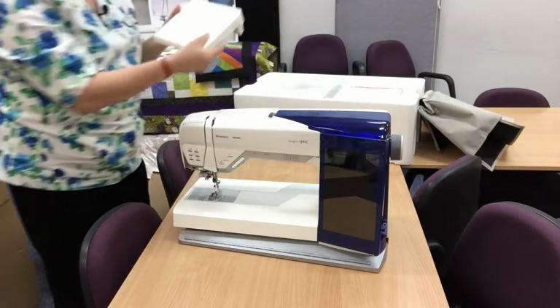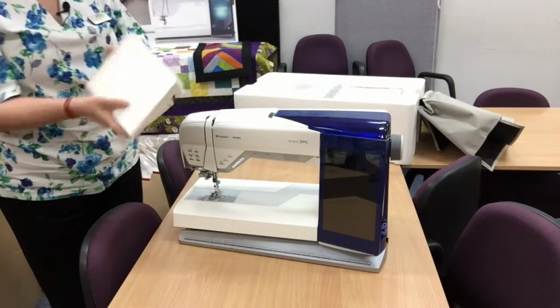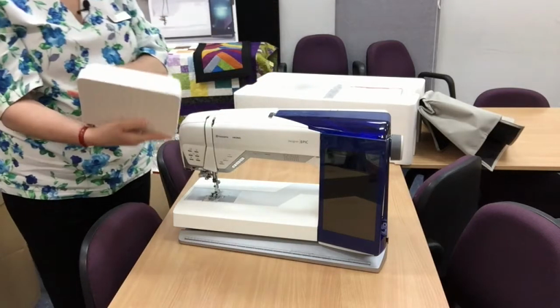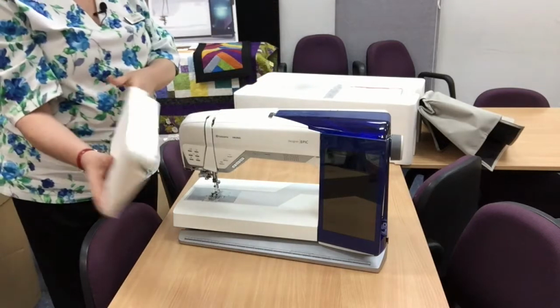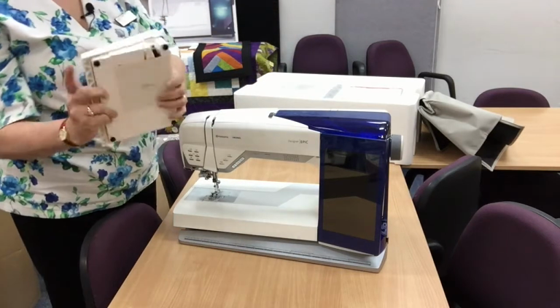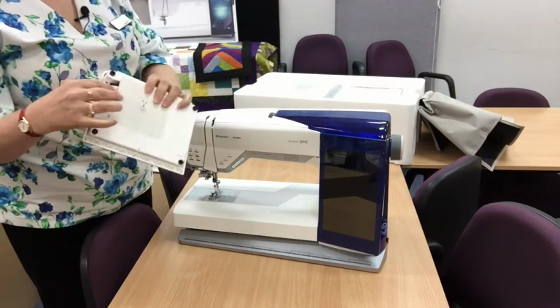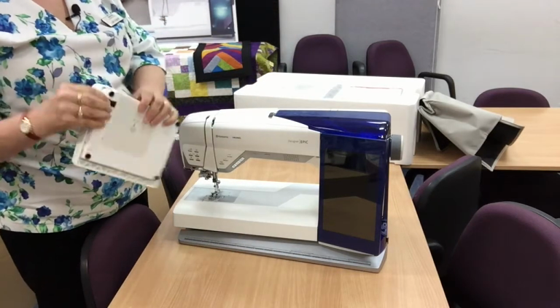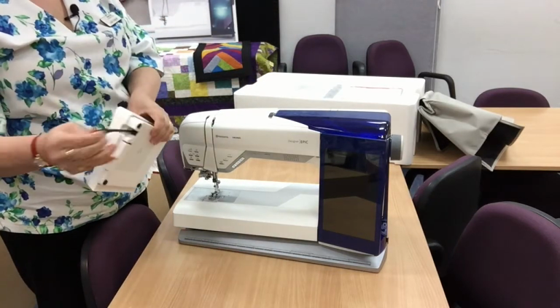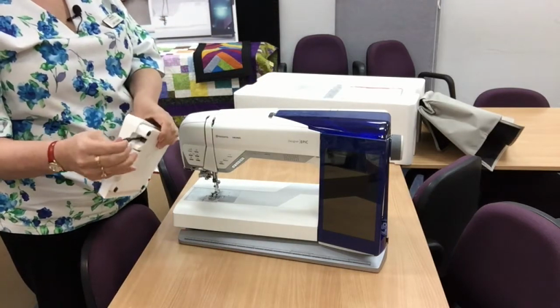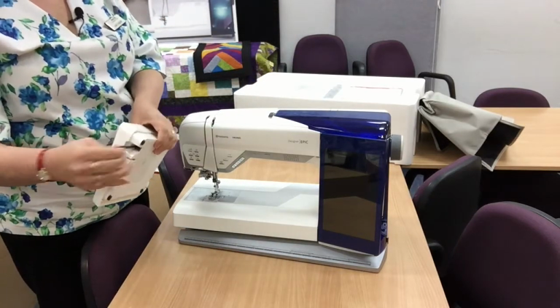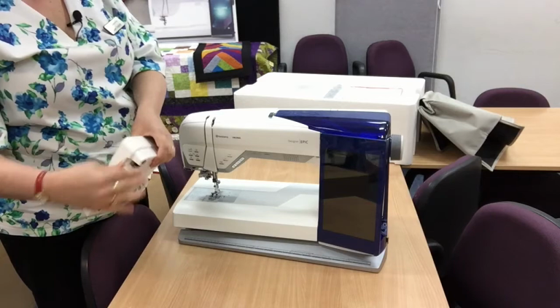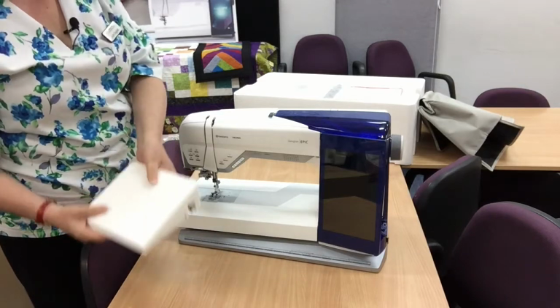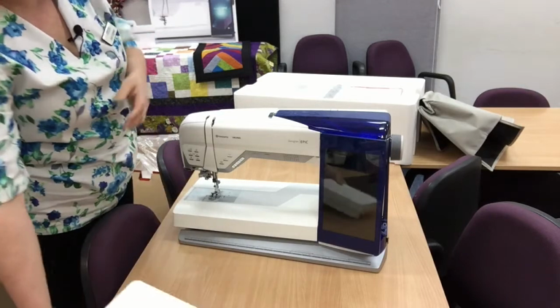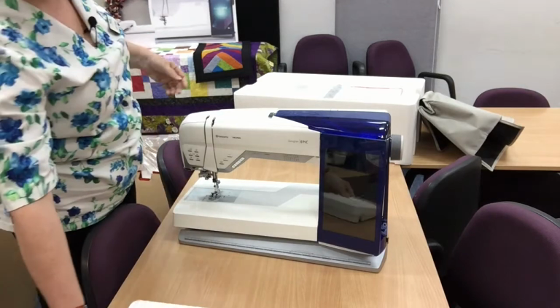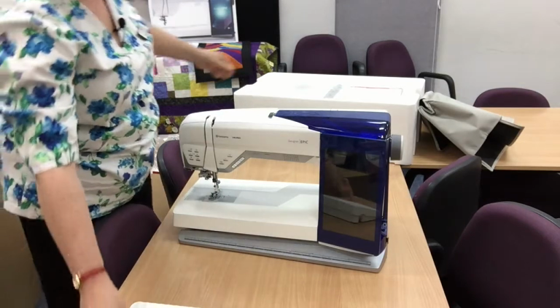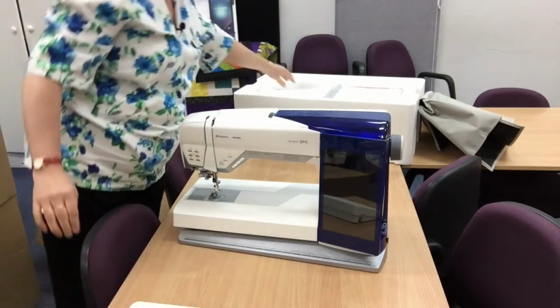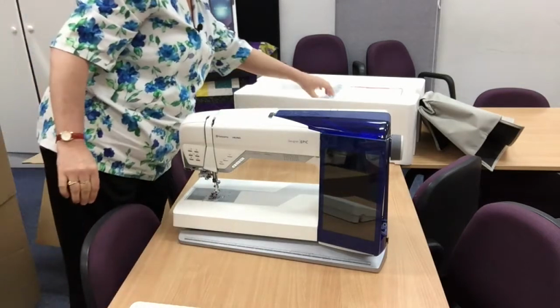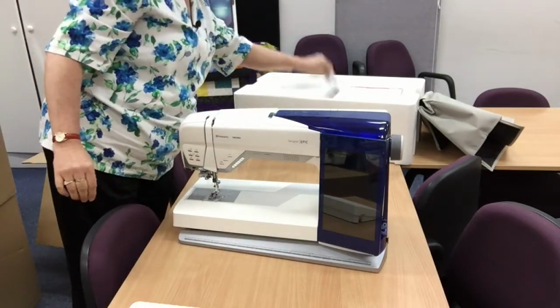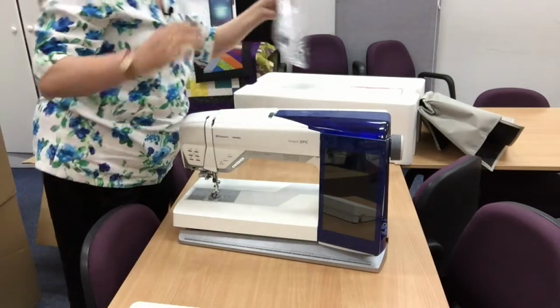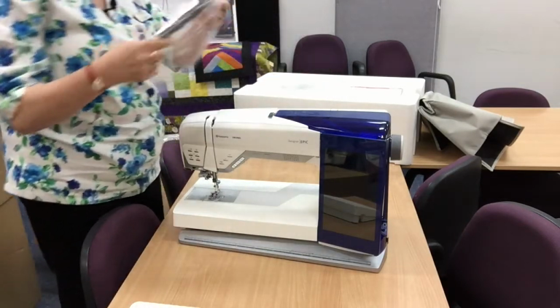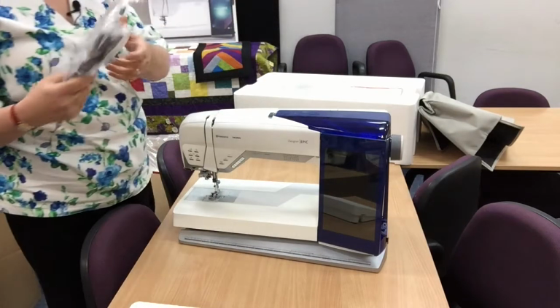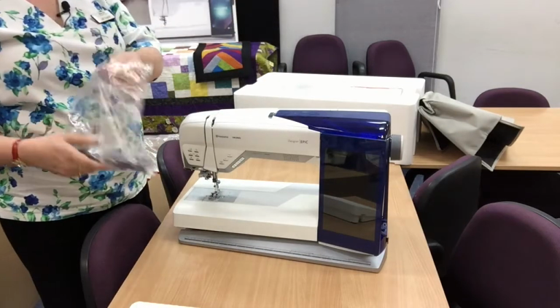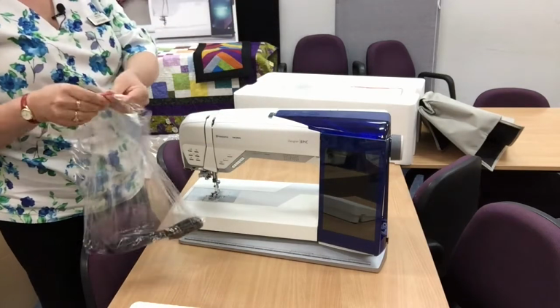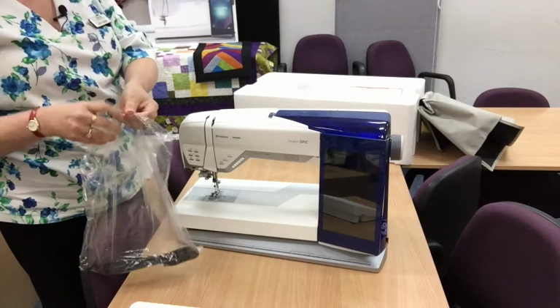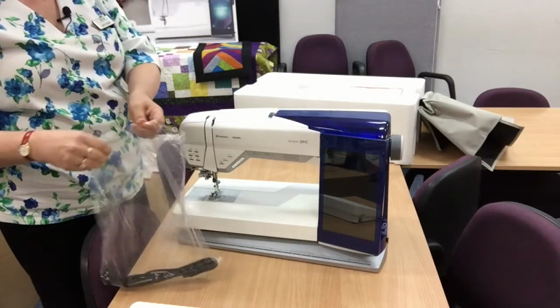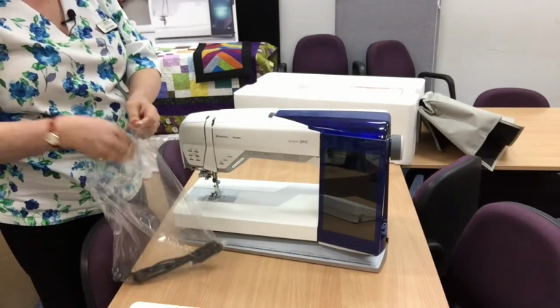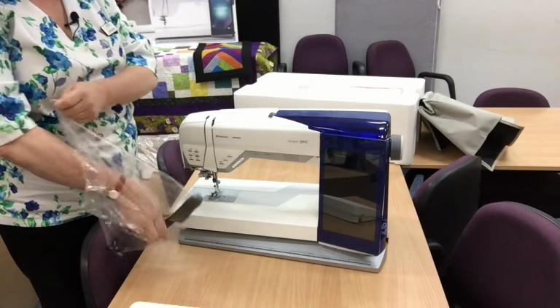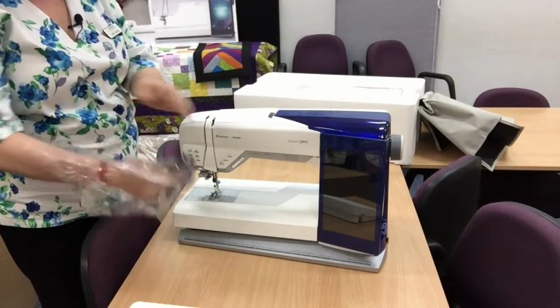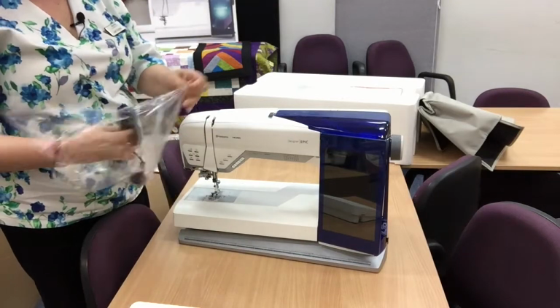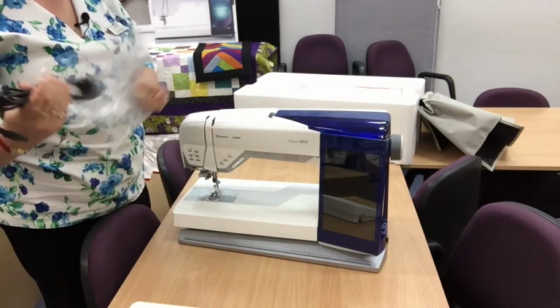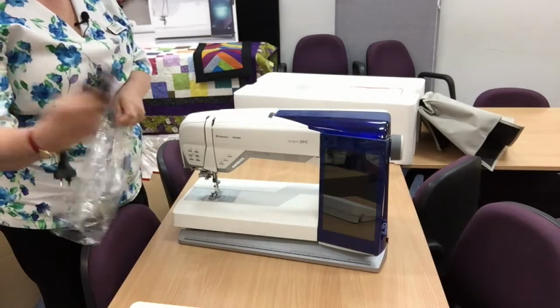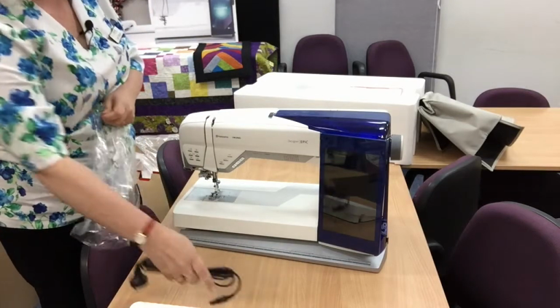So we have our foot control — the retractable again, so that's good. We have our power cord as well. Can't do anything without that, so that's all here.